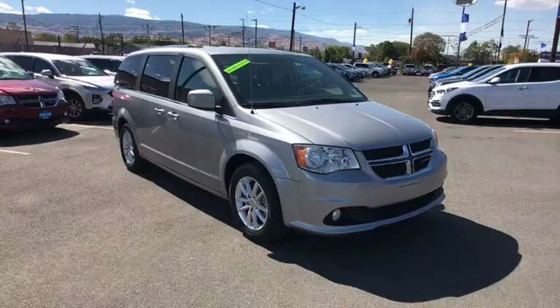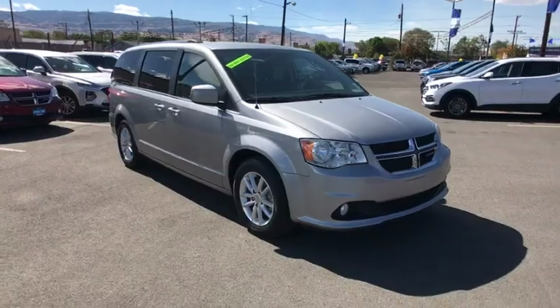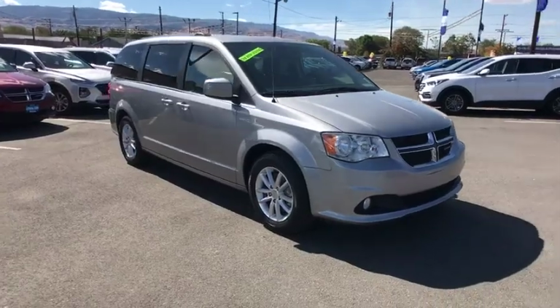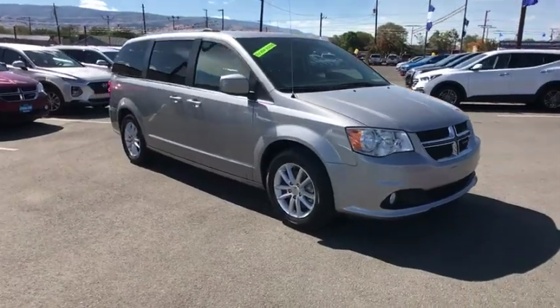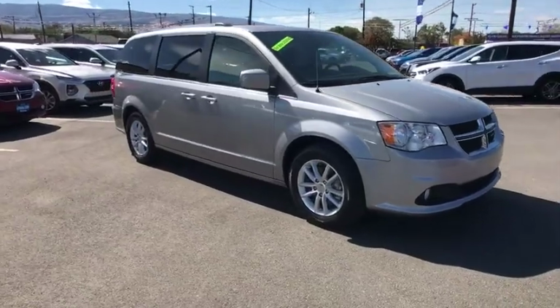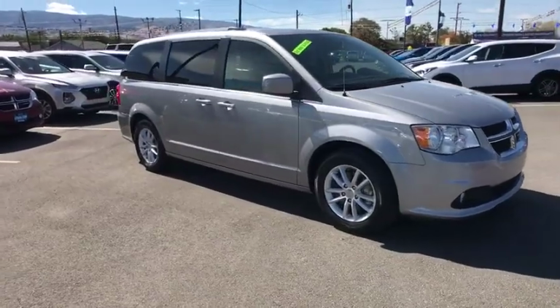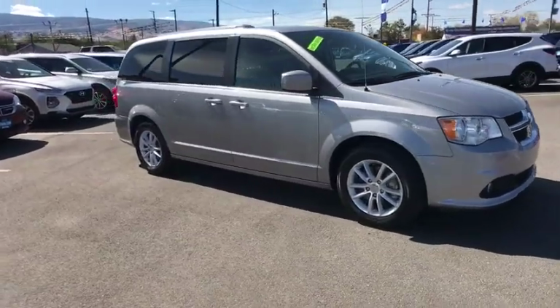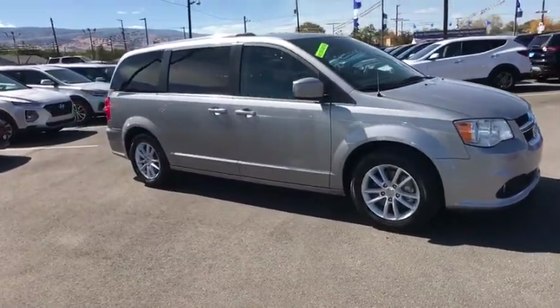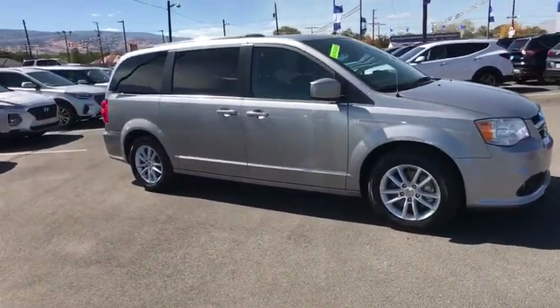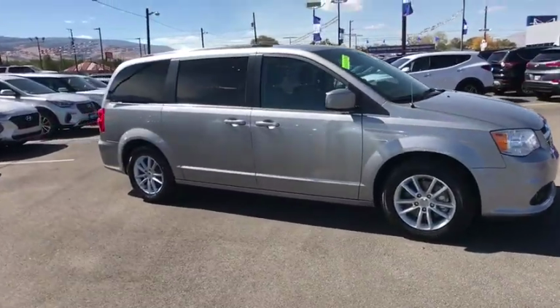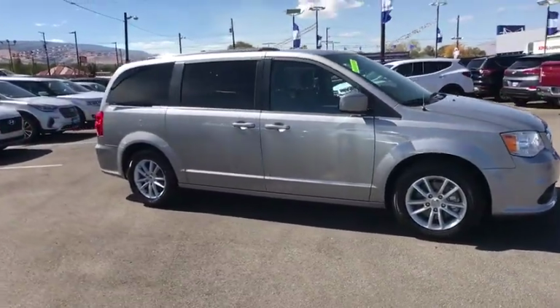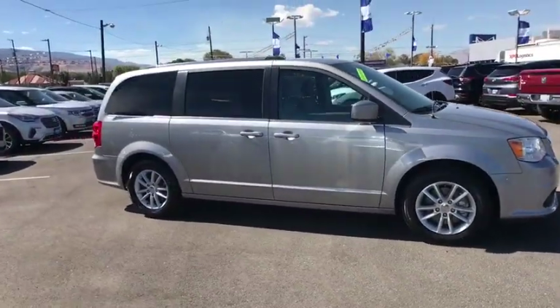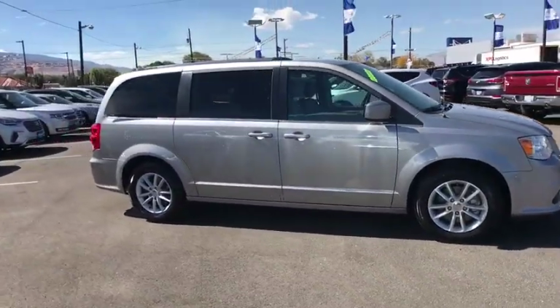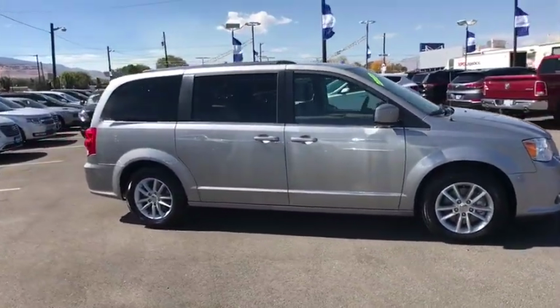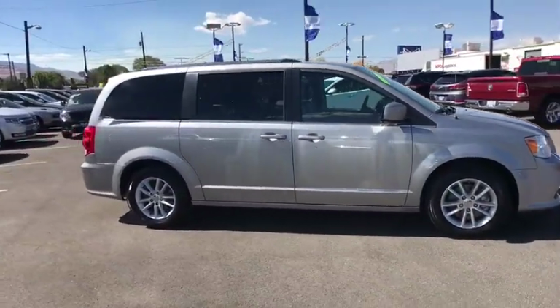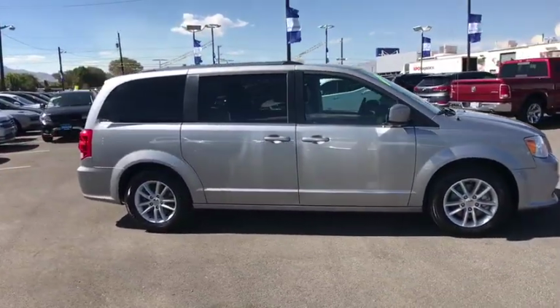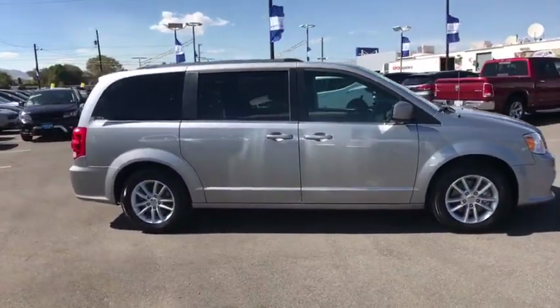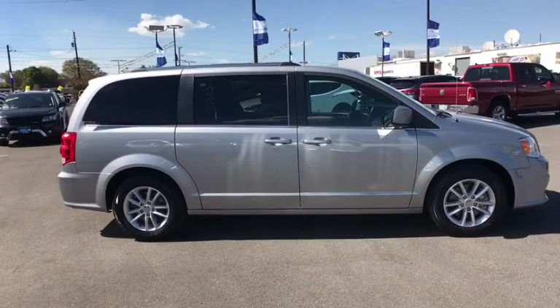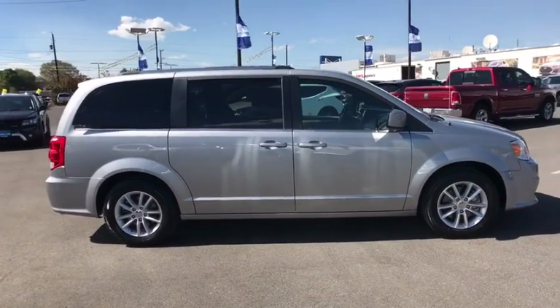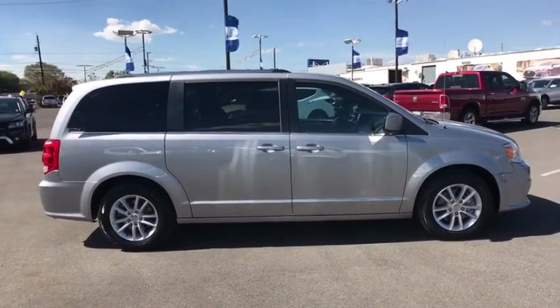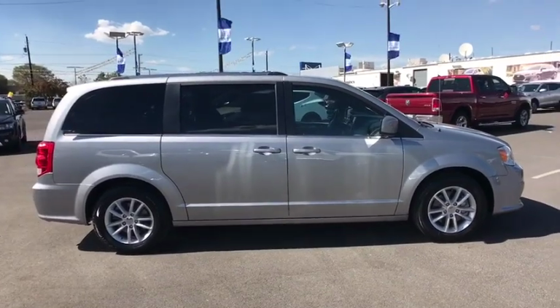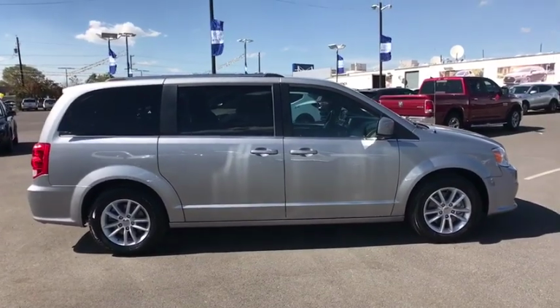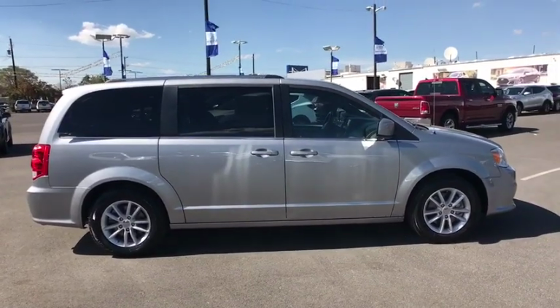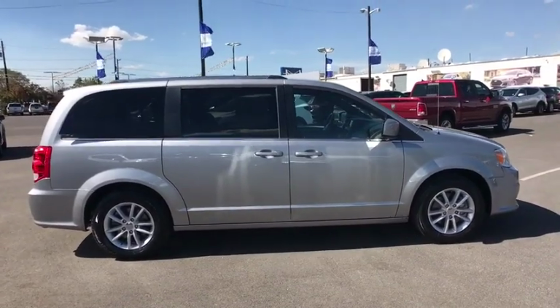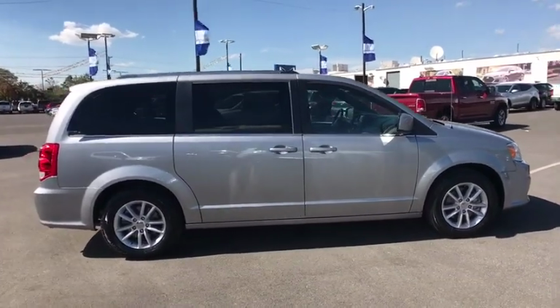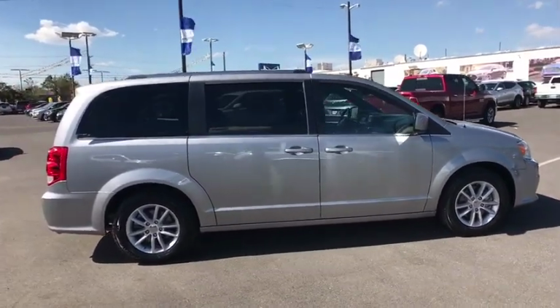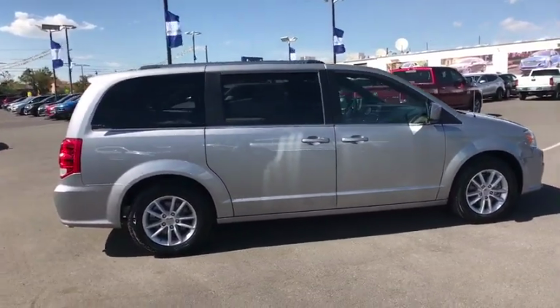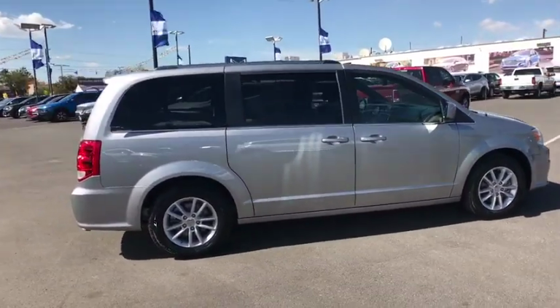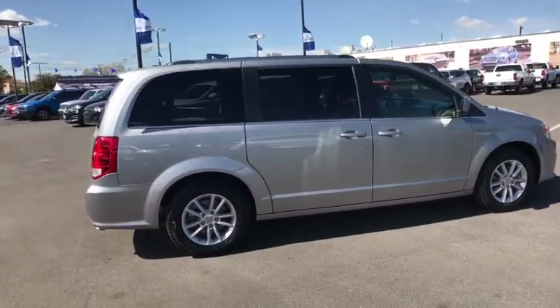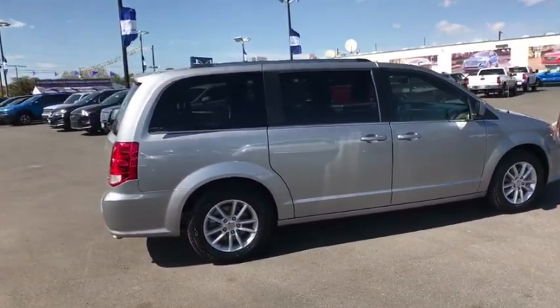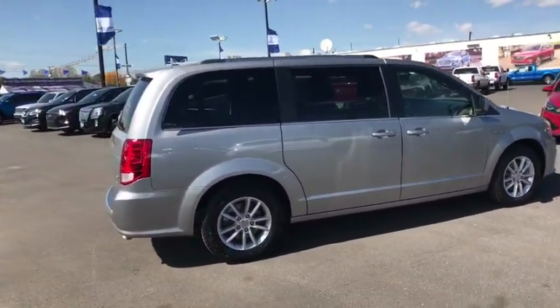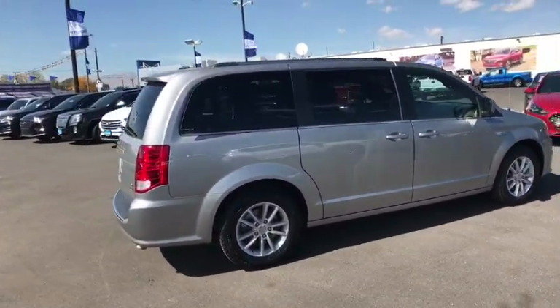You are going to love the 2018 Dodge Grand Caravan. The Dodge Grand Caravan received the government's highest front and side crash rating of five stars.